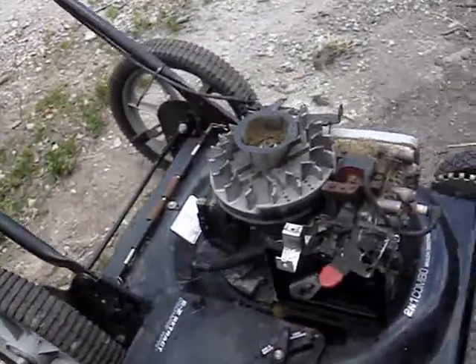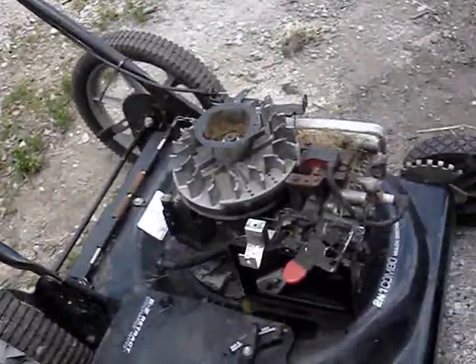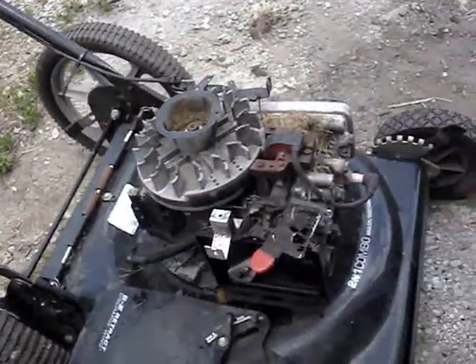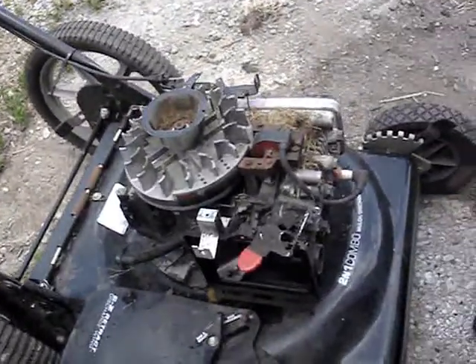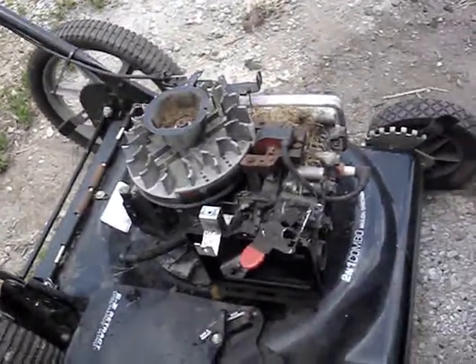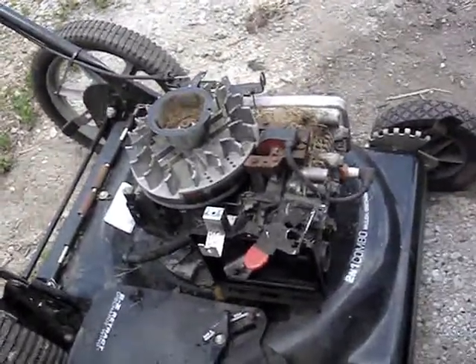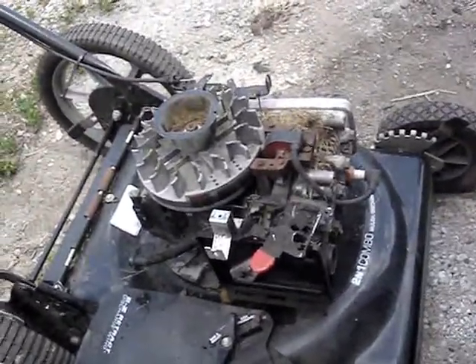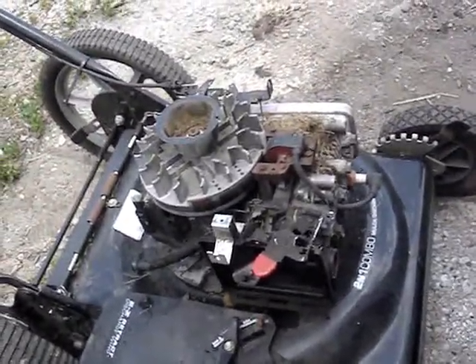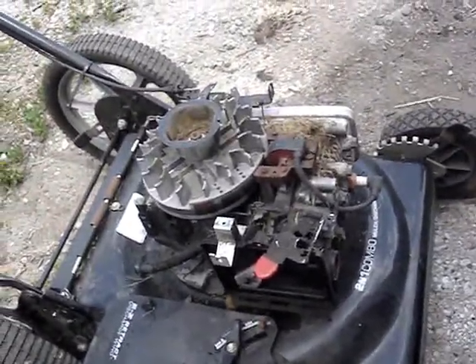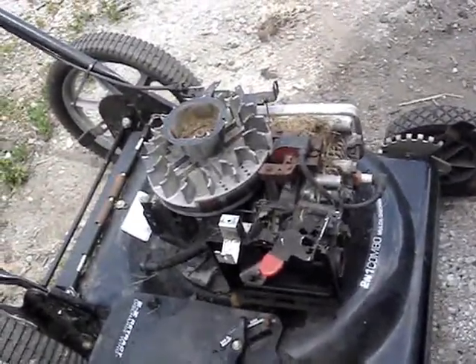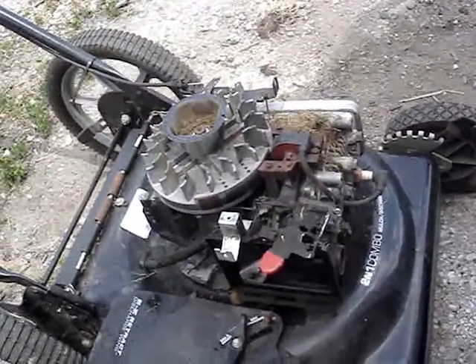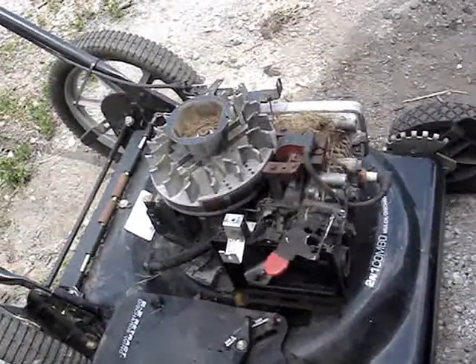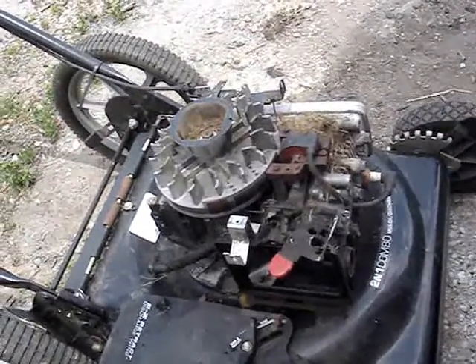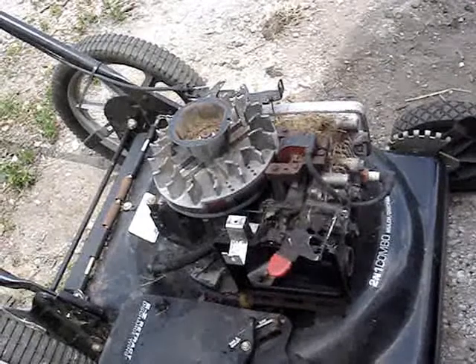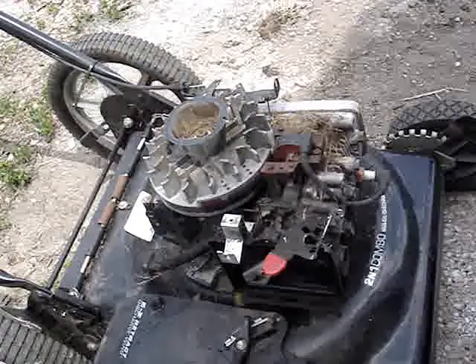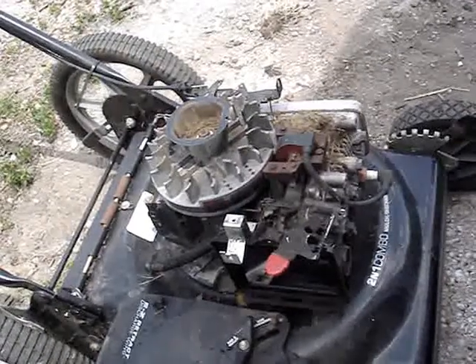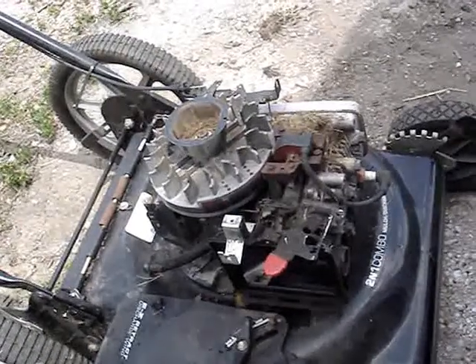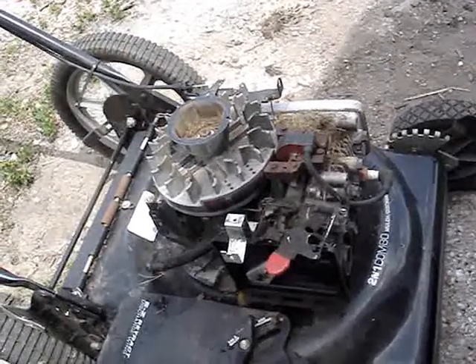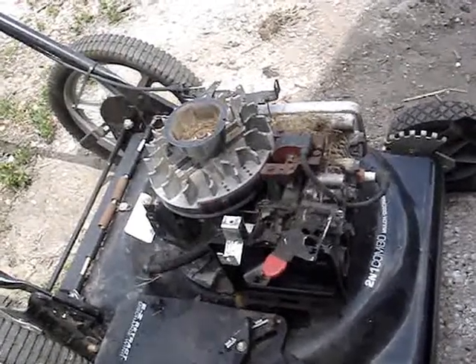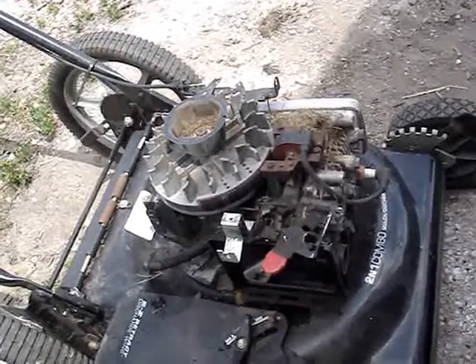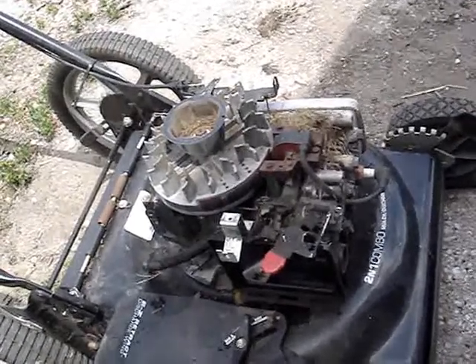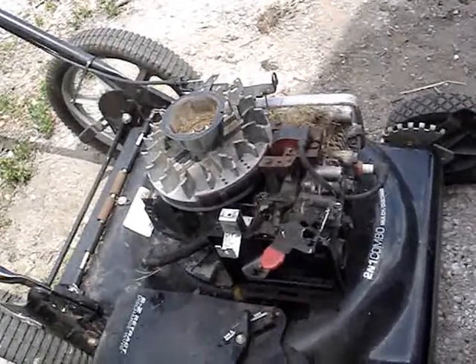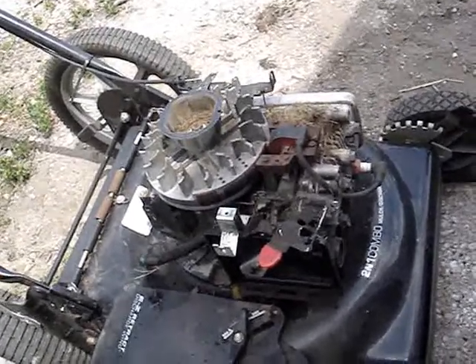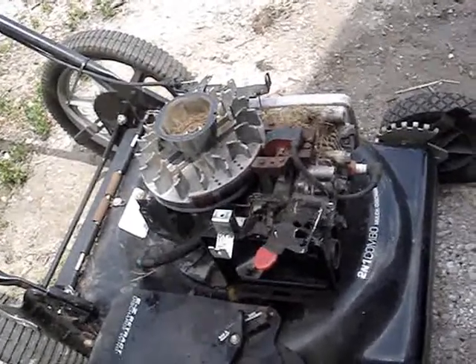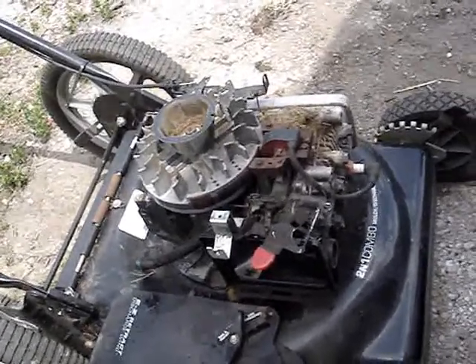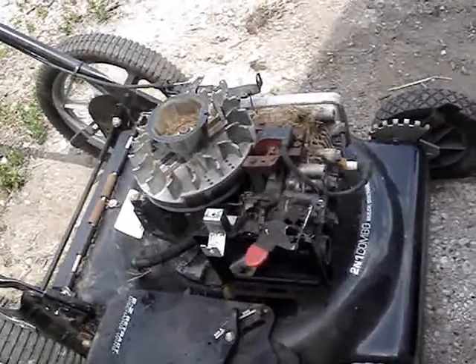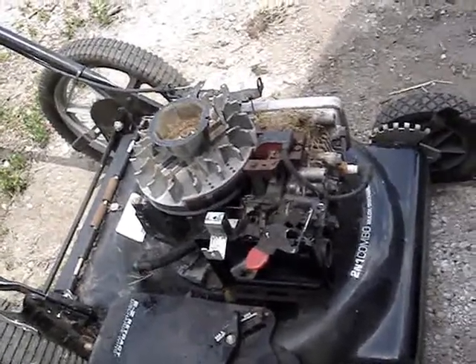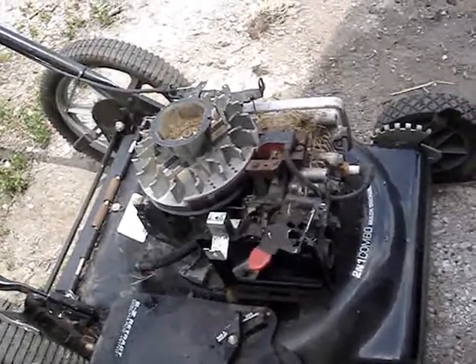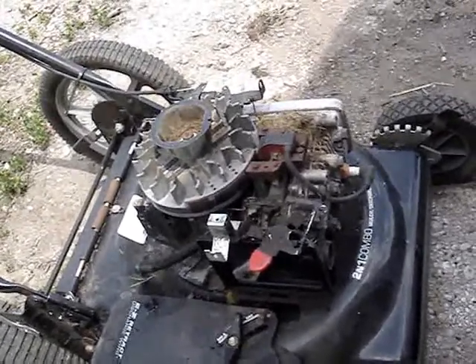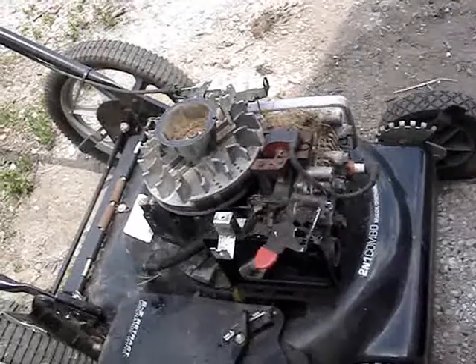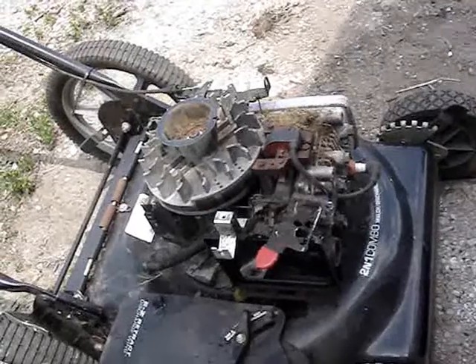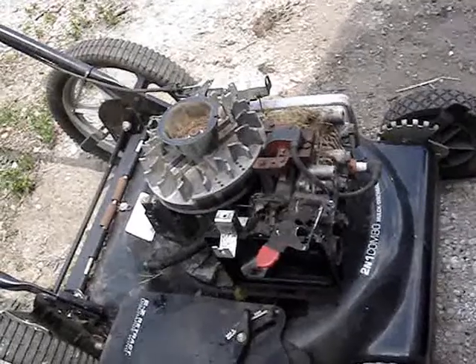I gotta get back to work fixing this mower. It ain't really a piece of shit — it's a good mower. When I get done with it it'll be a good mower. And that concludes this video. Bye.